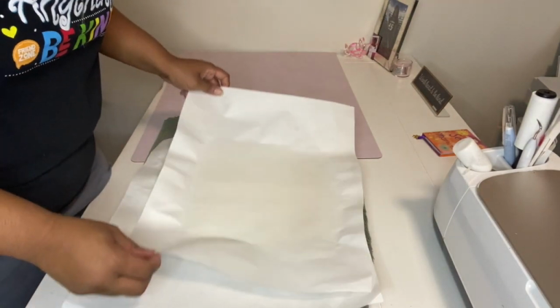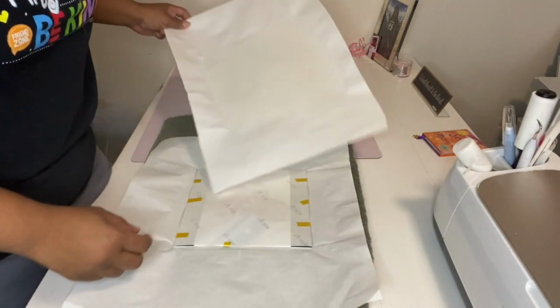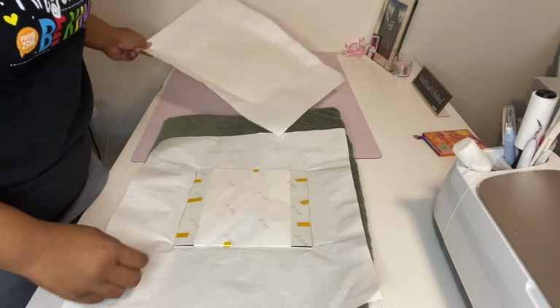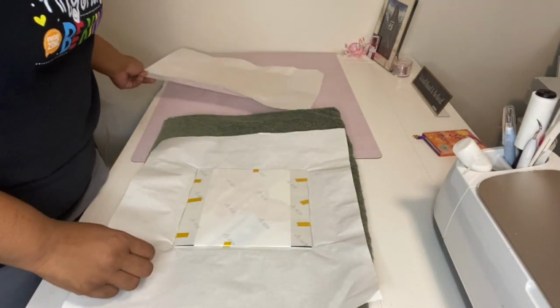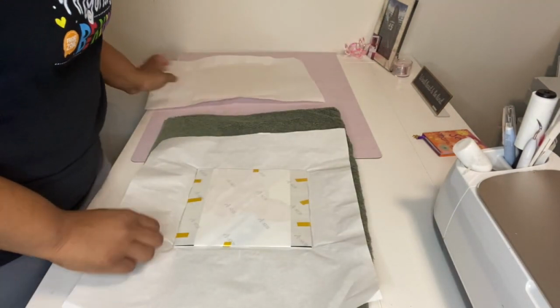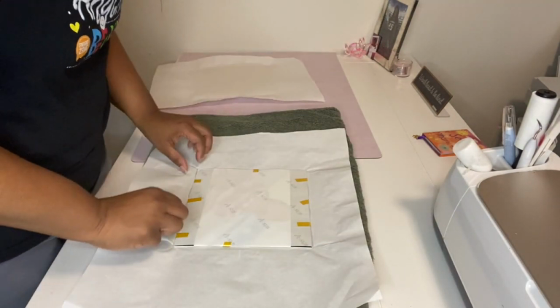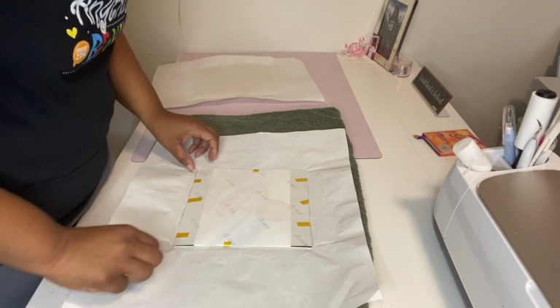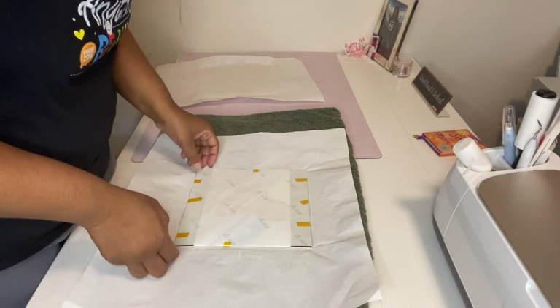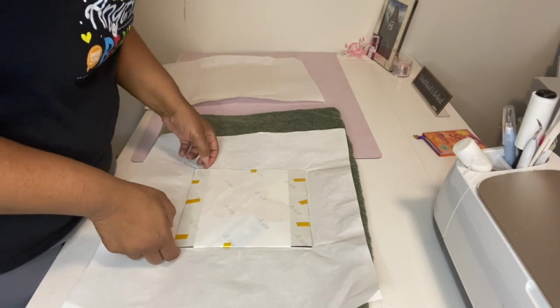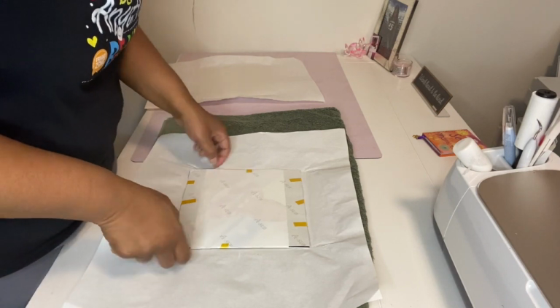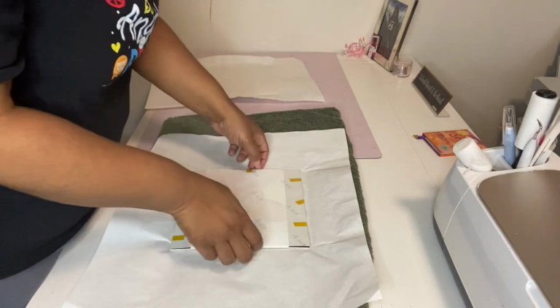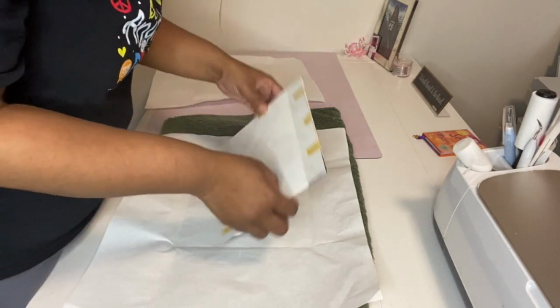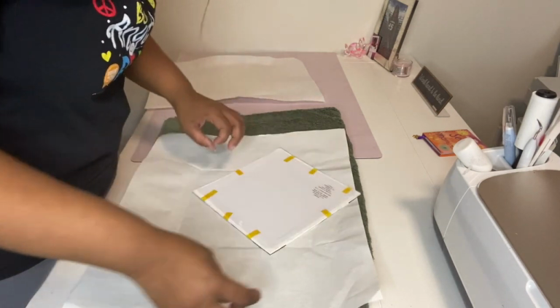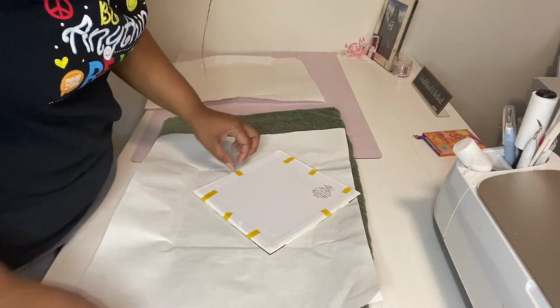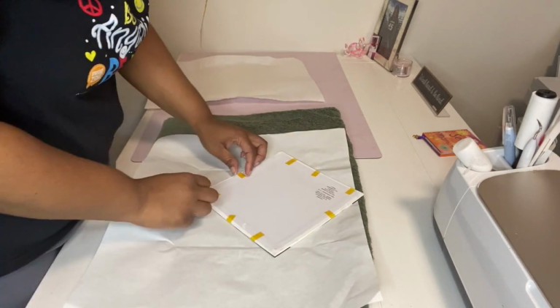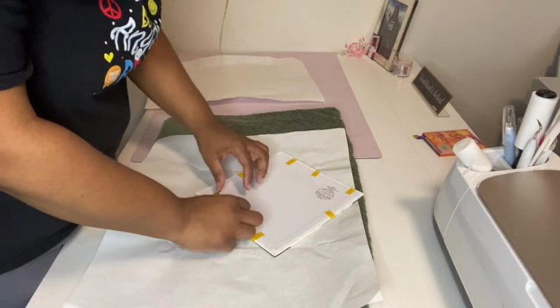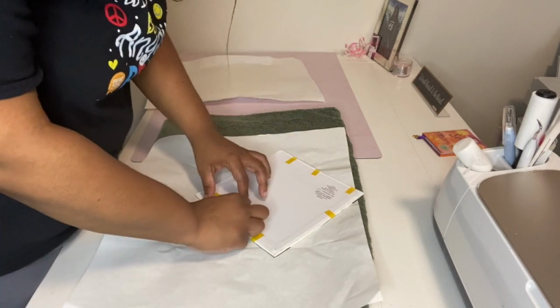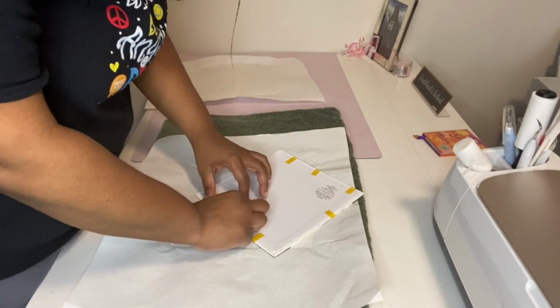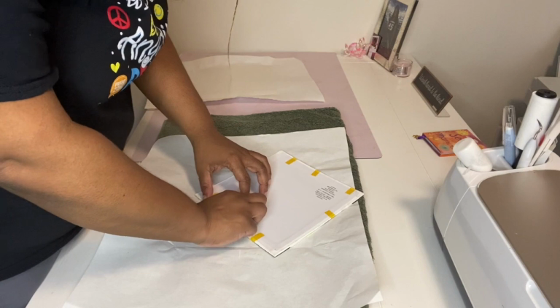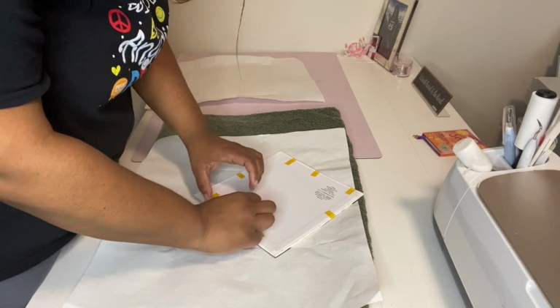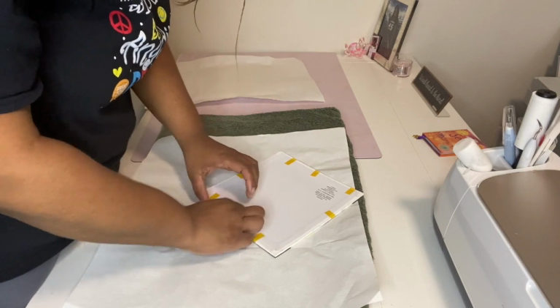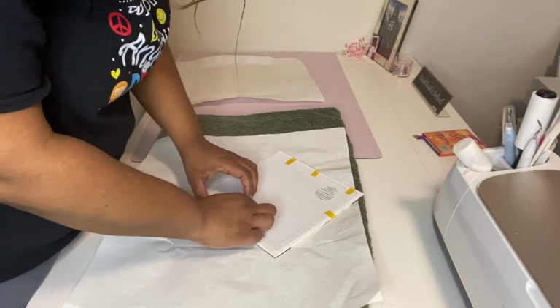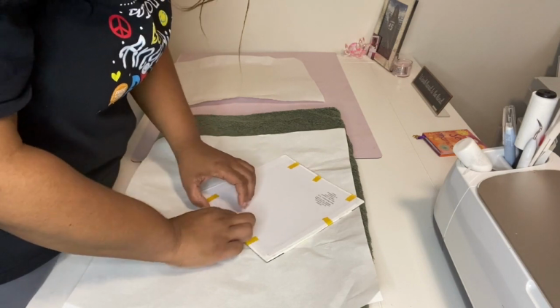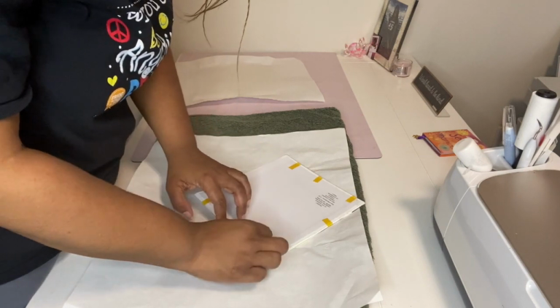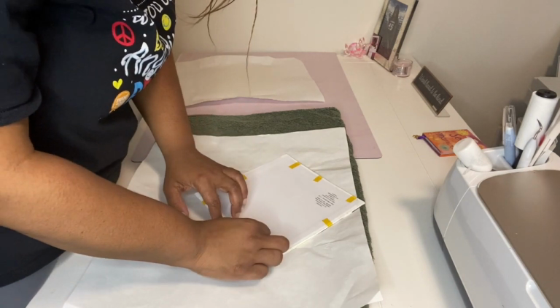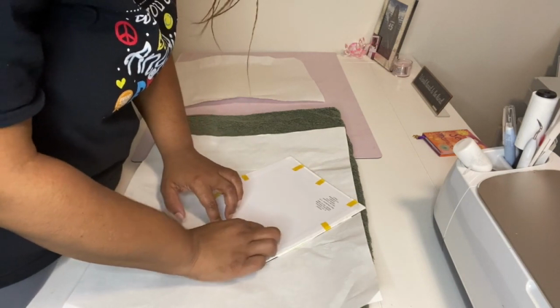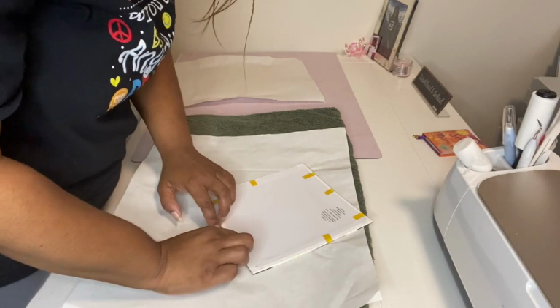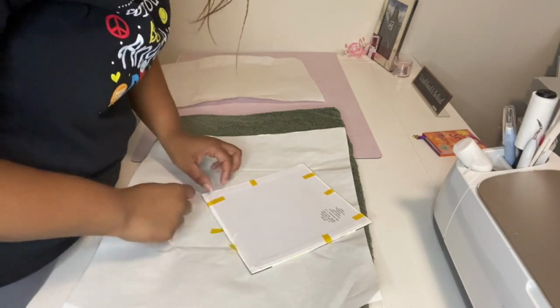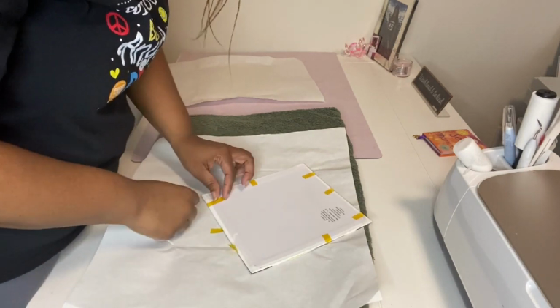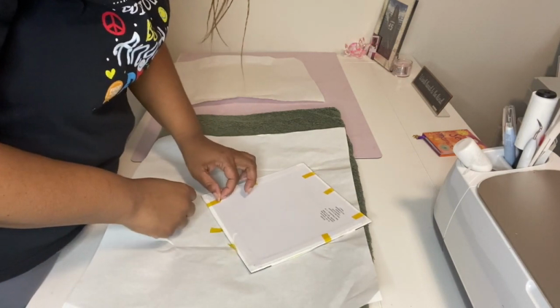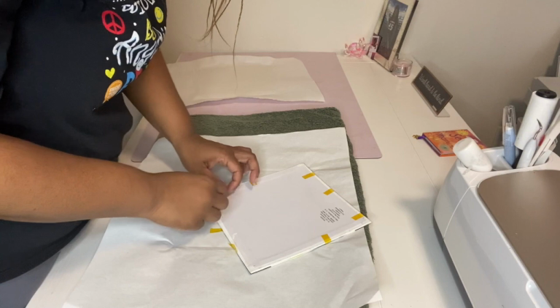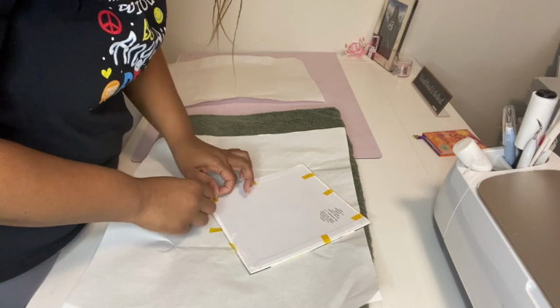Okay, we are all done — let's see how it came out. When you're doing this, be careful because it is very, very hot.